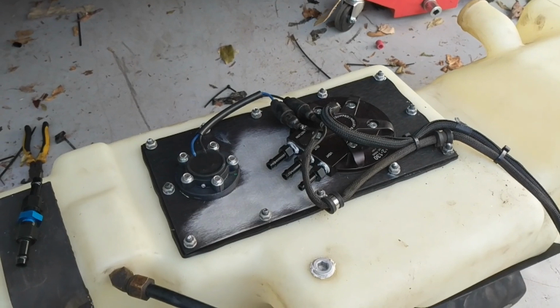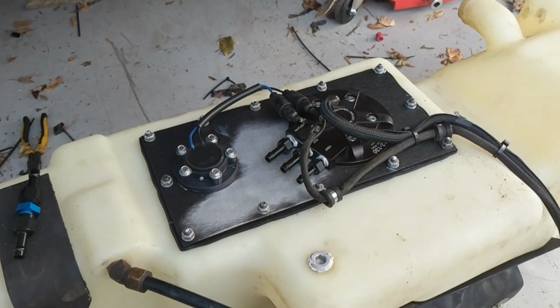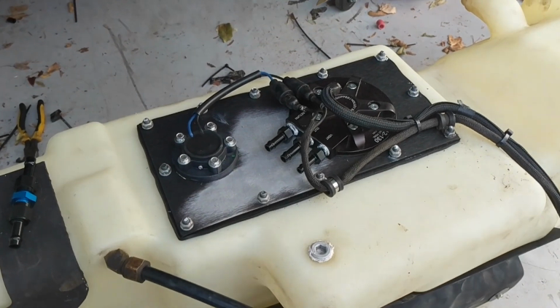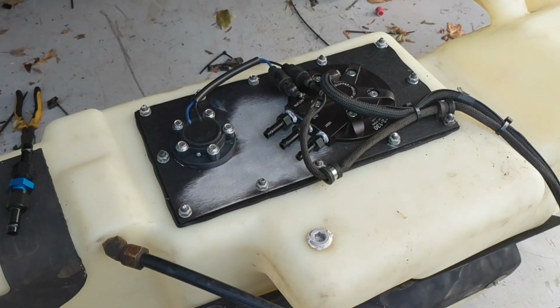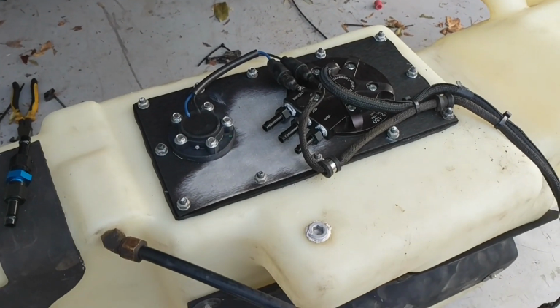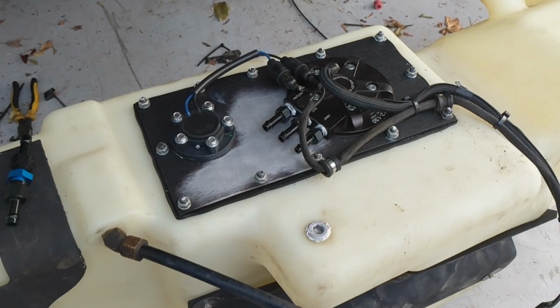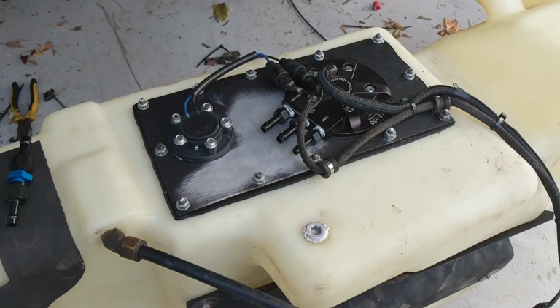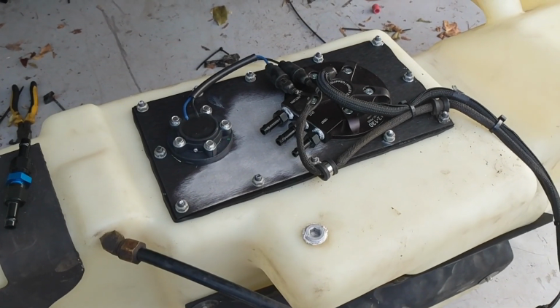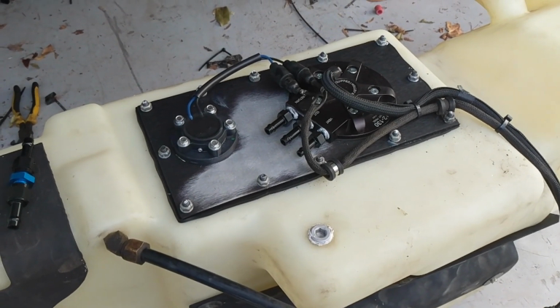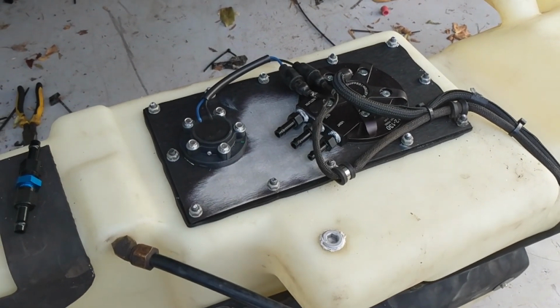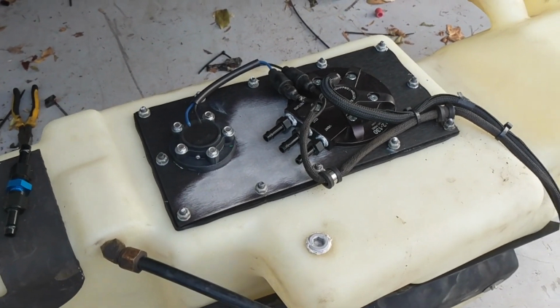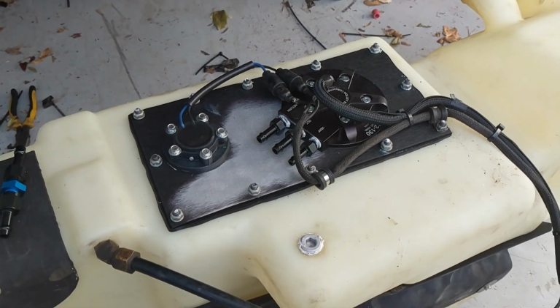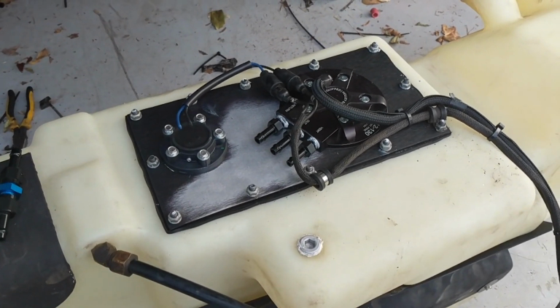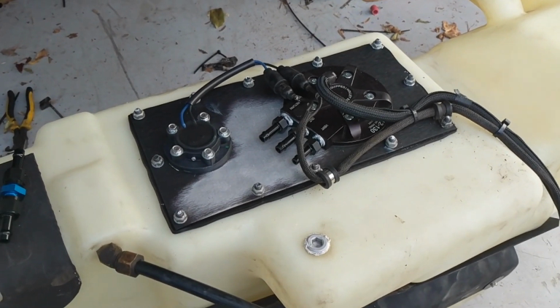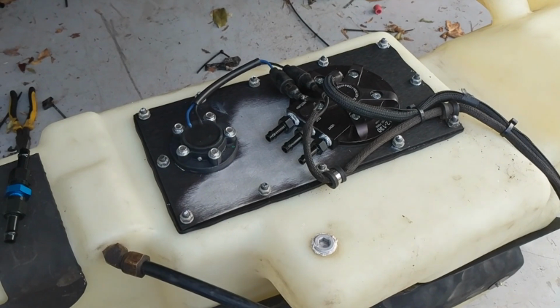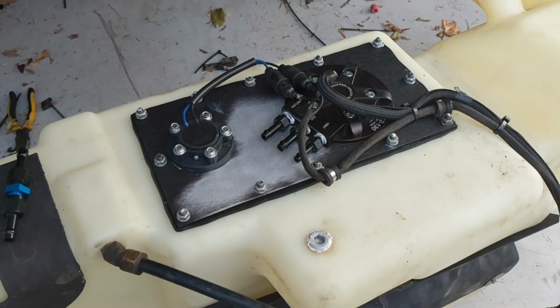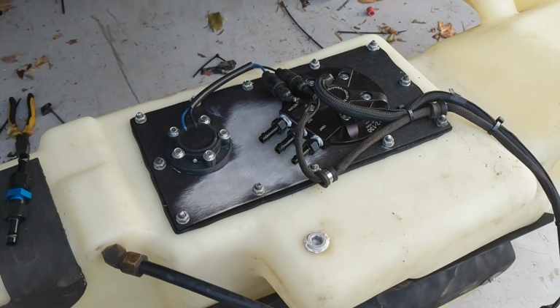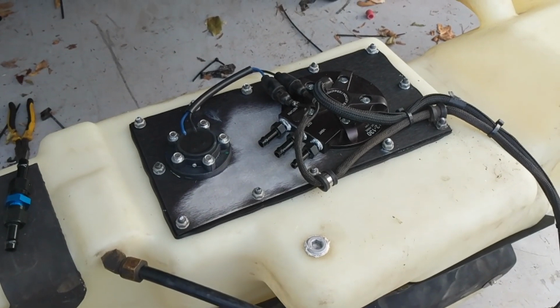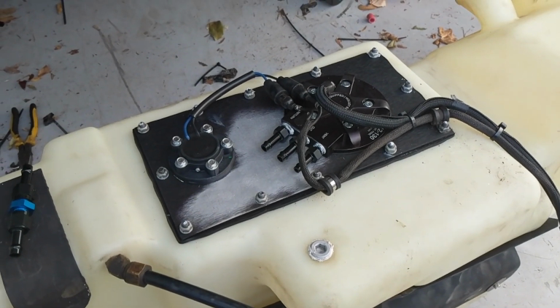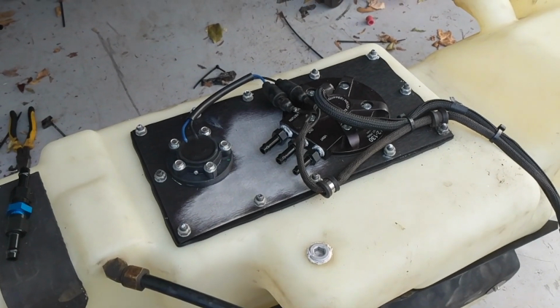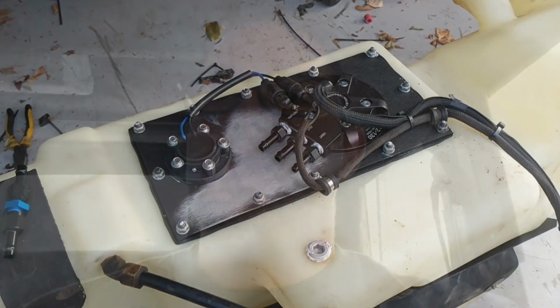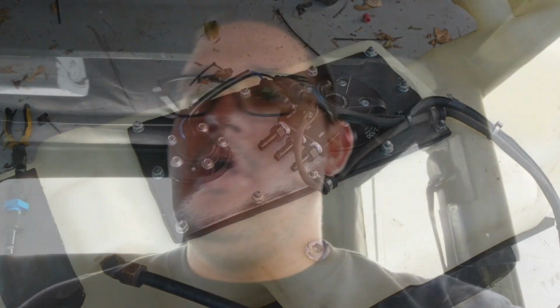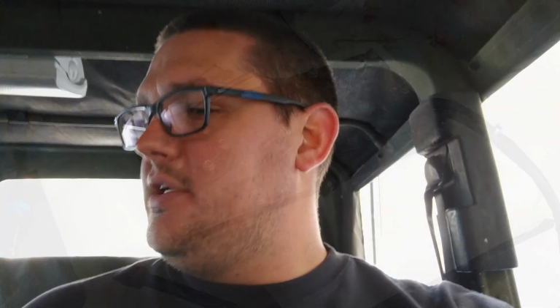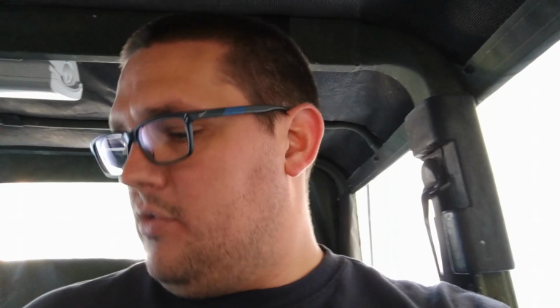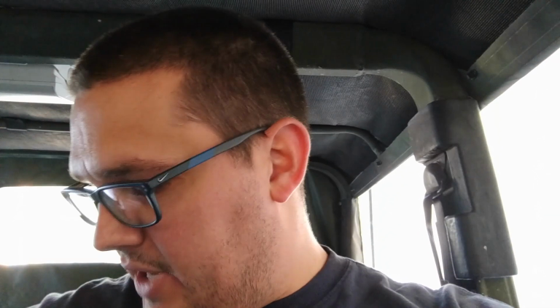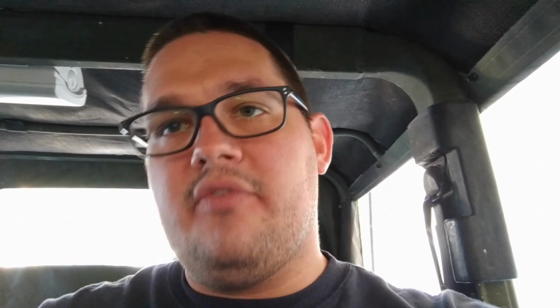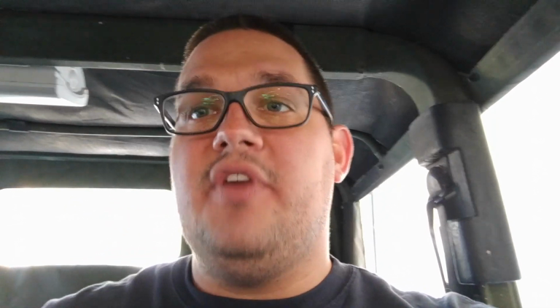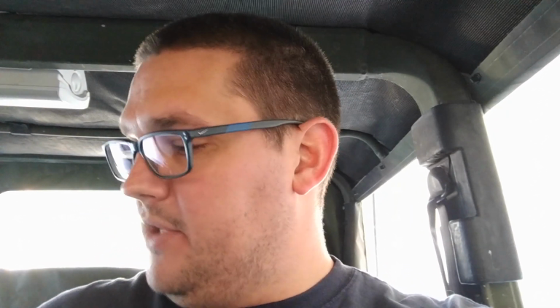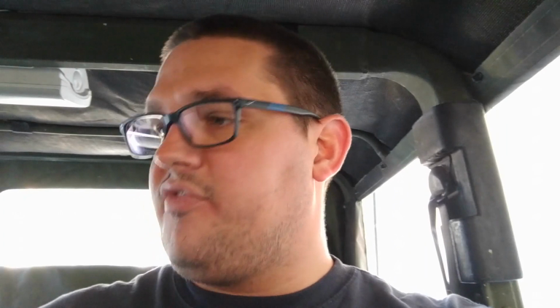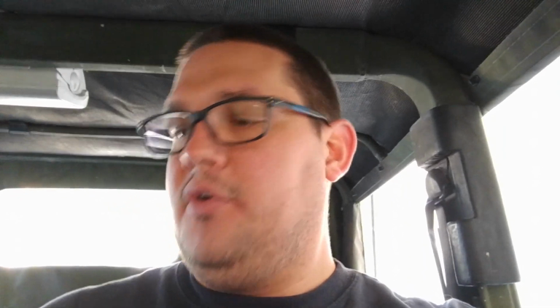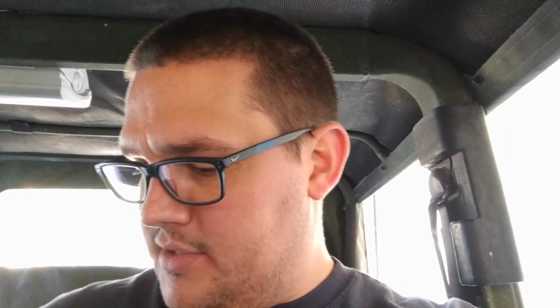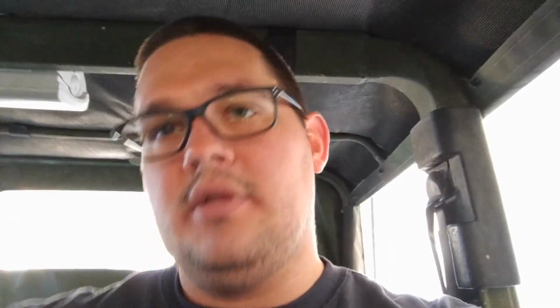Everything with the motor's done, all the electrical is done. I just need to get this fuel tank back in there and then get the hood put back on, and I should be ready to rock.